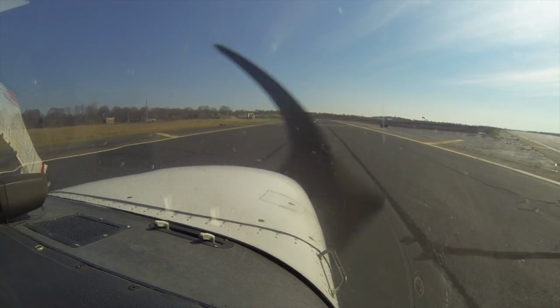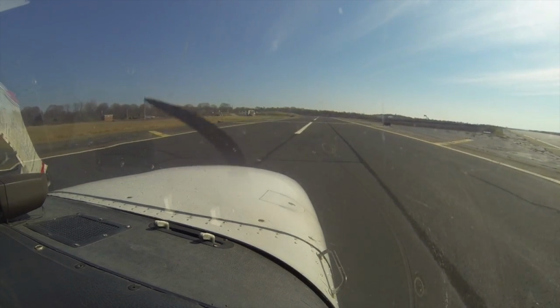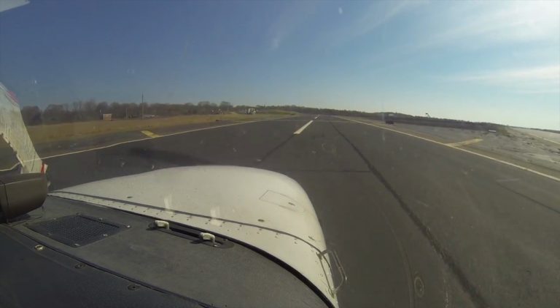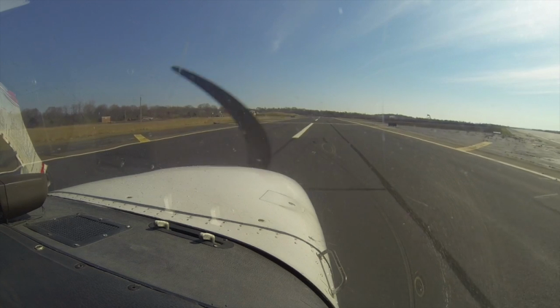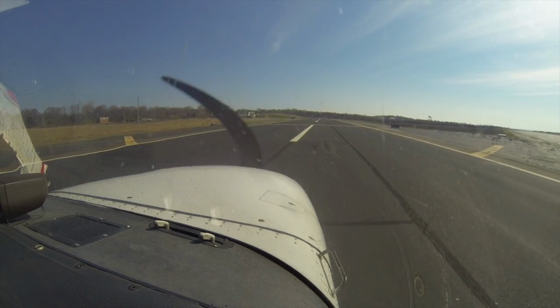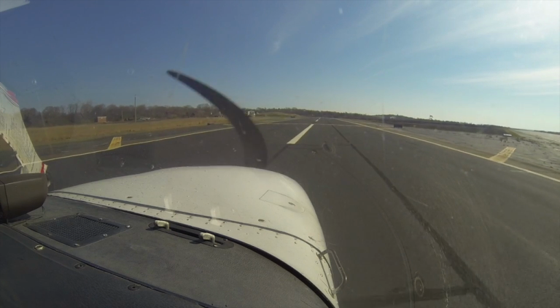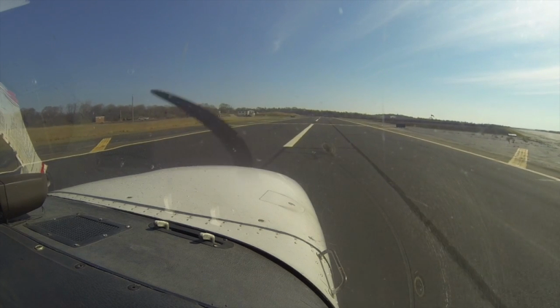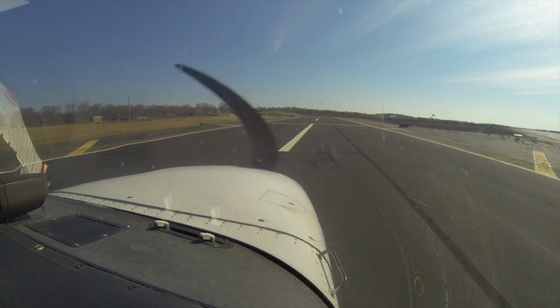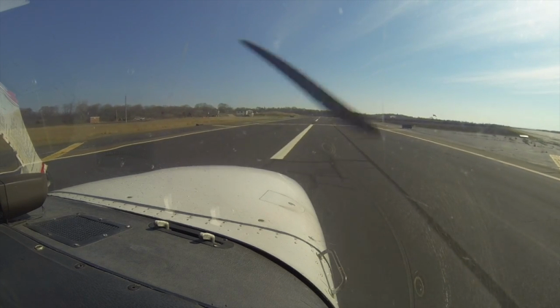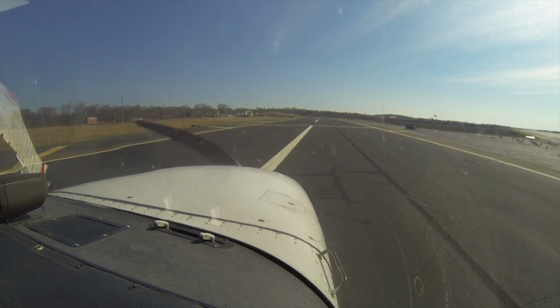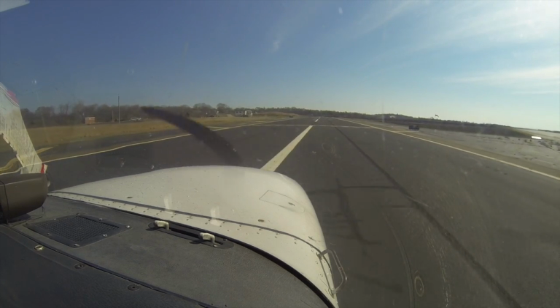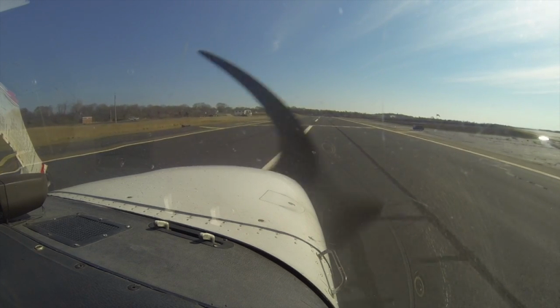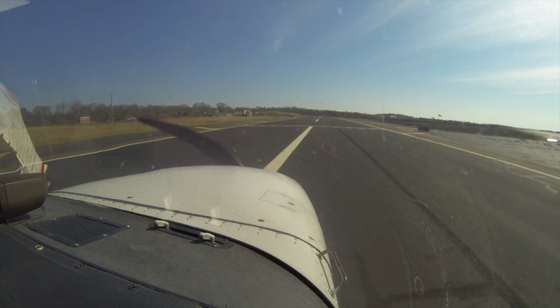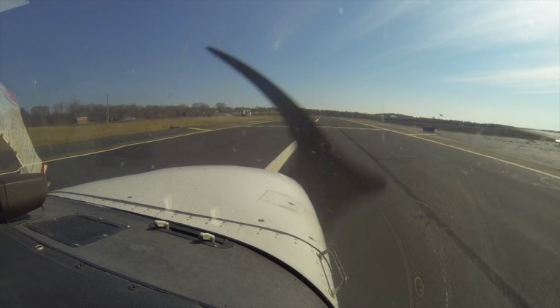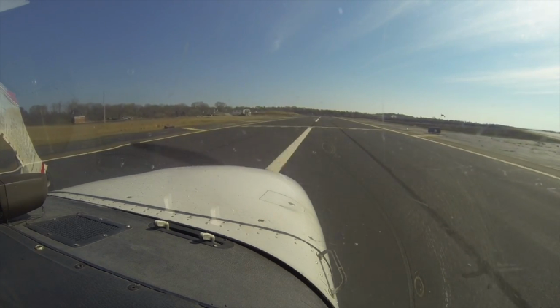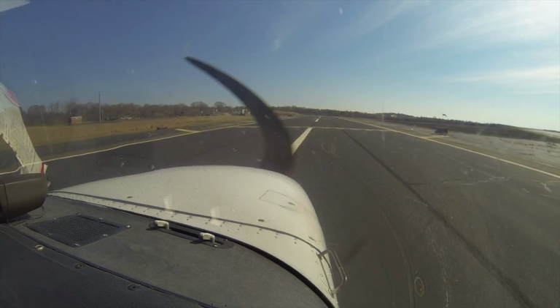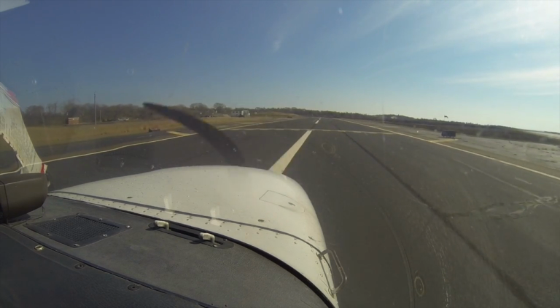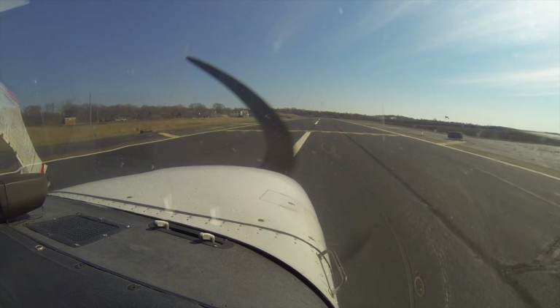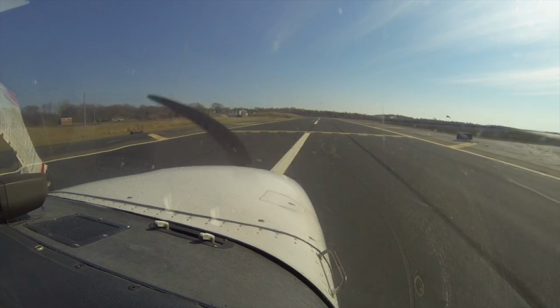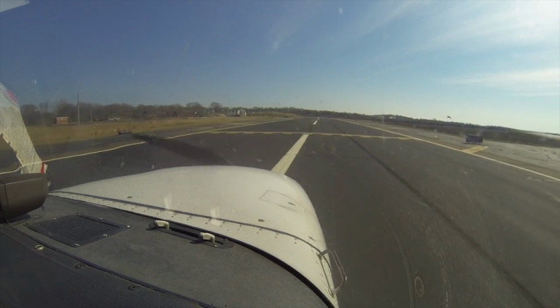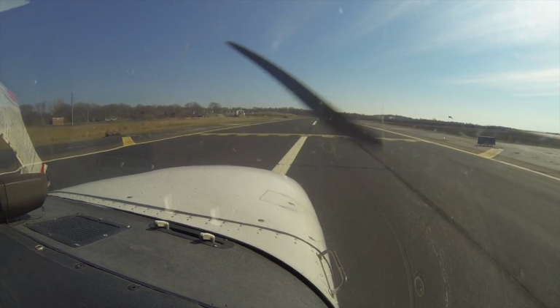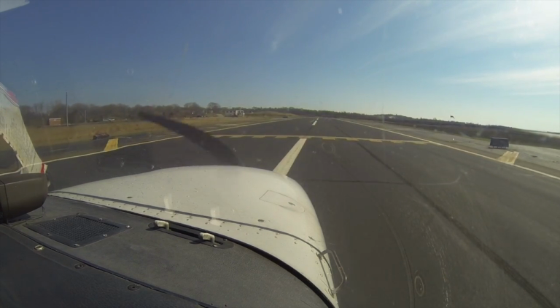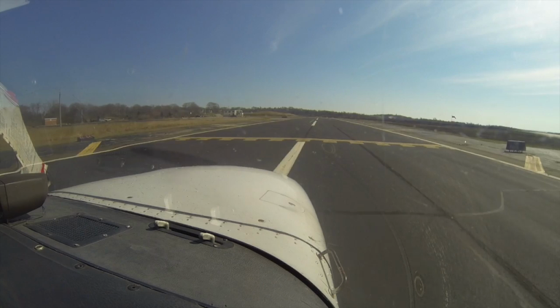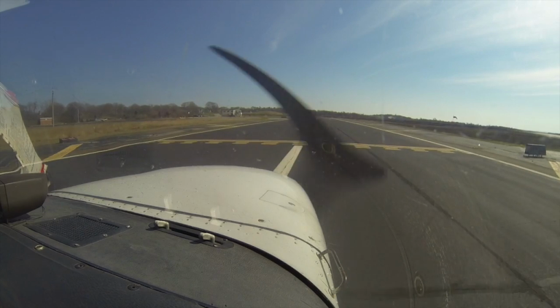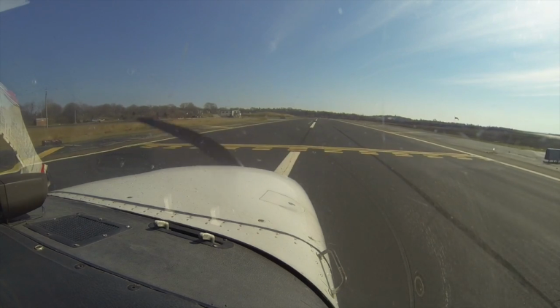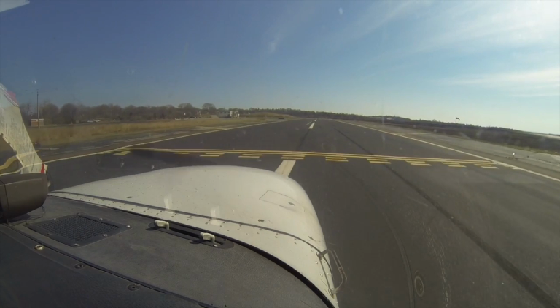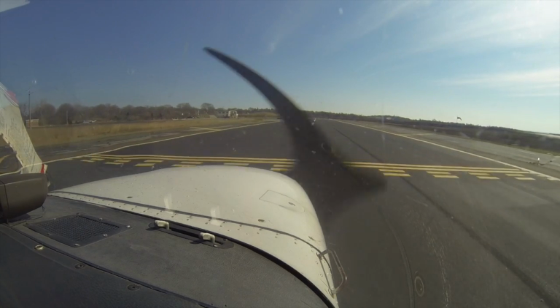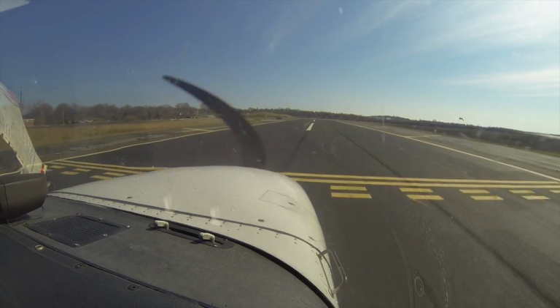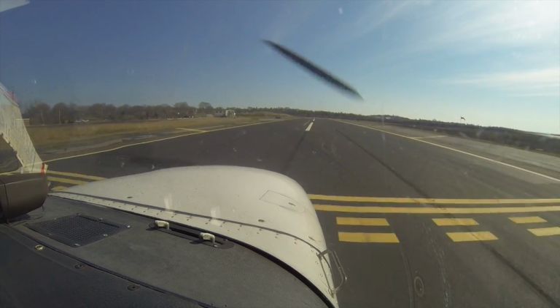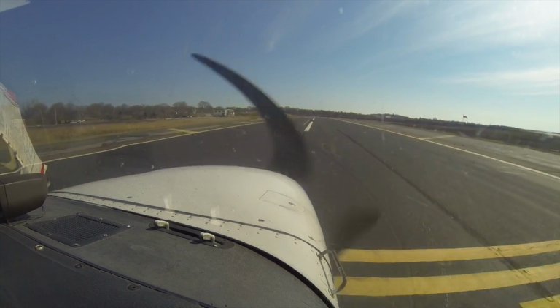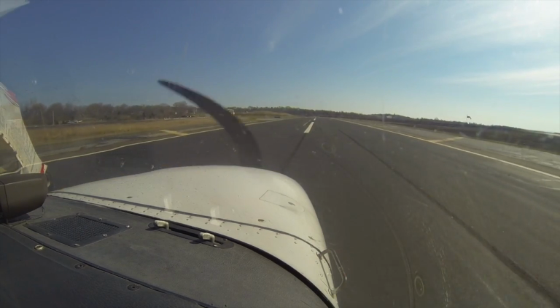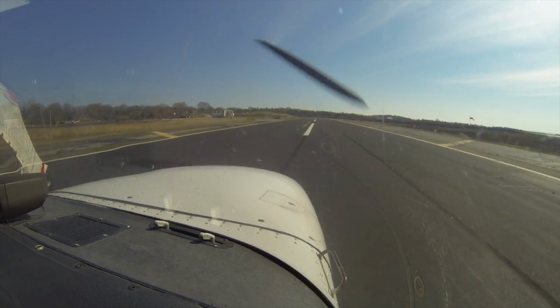We'll just taxi into the apron here. We'll shut down and I'll show you Fishers Island. Cool. Hand on the power — we'll pull some power out.